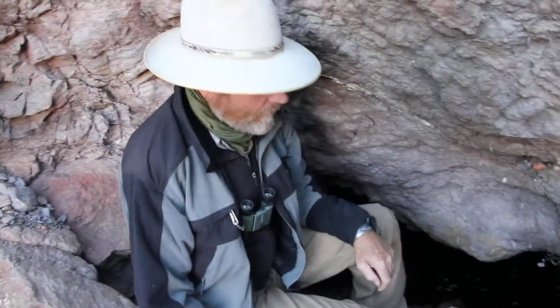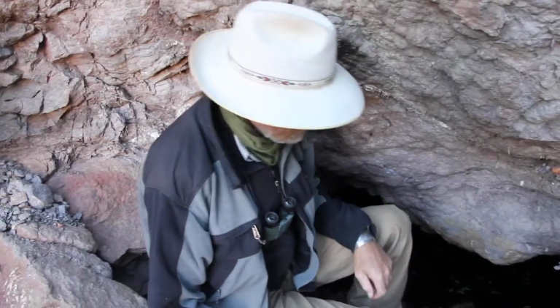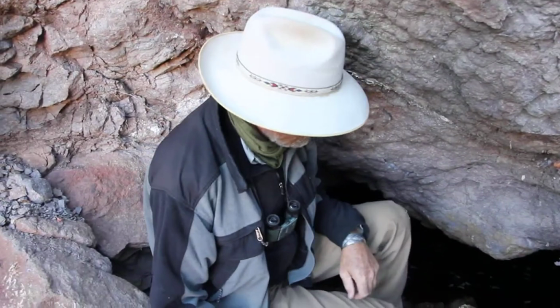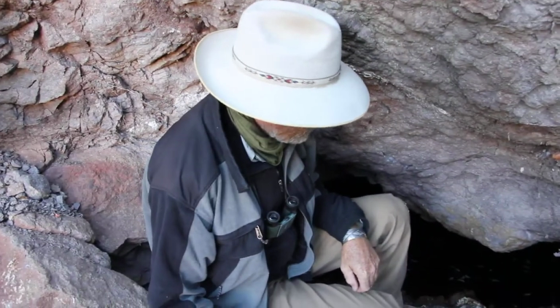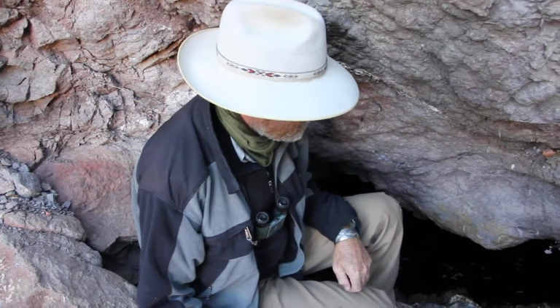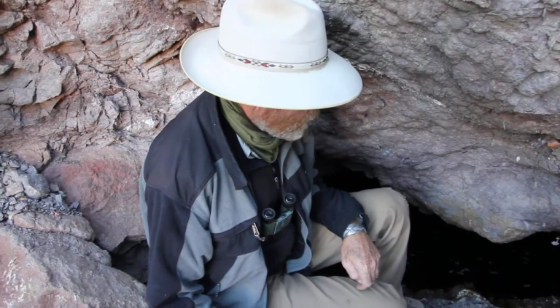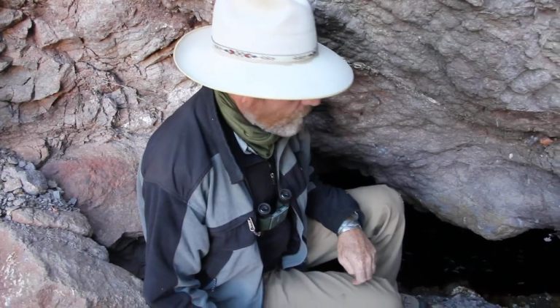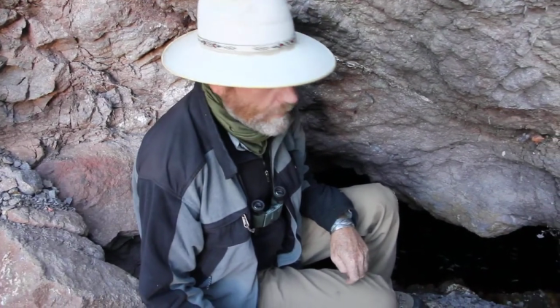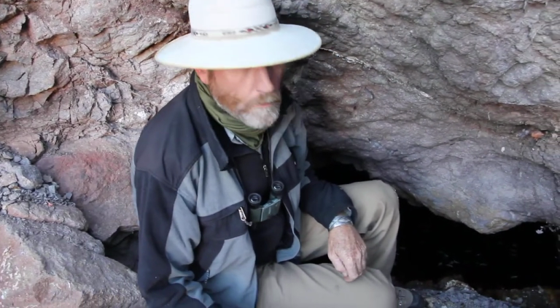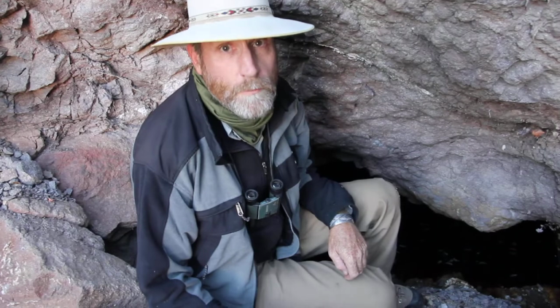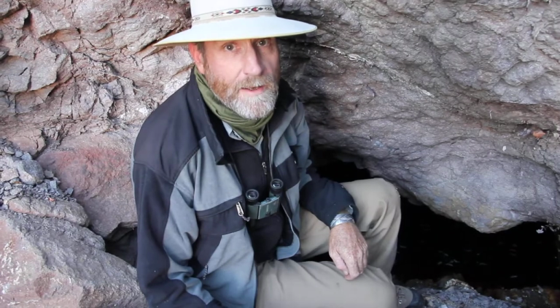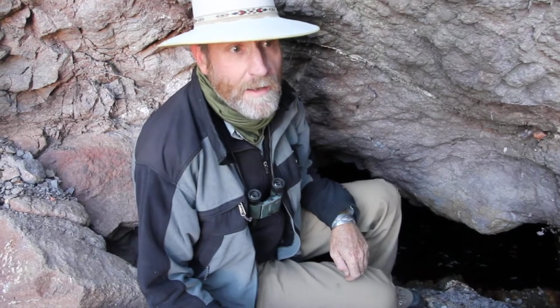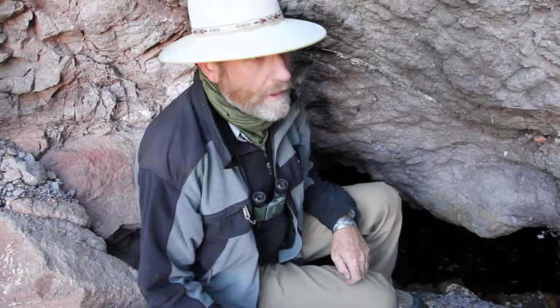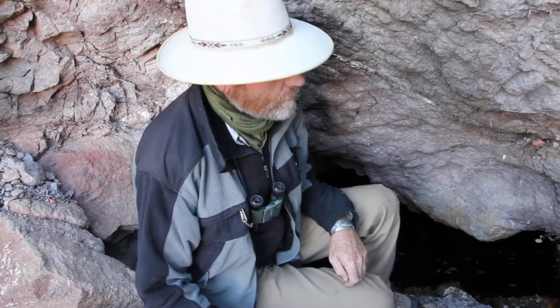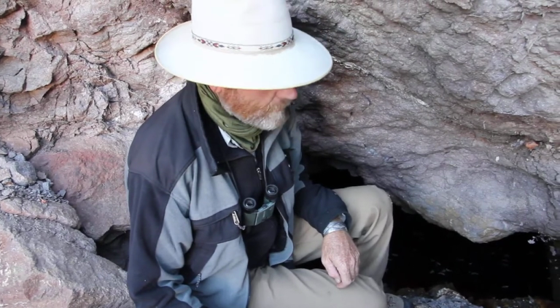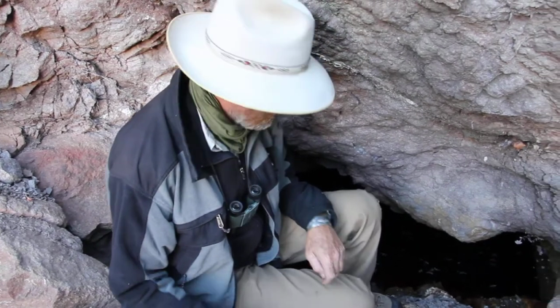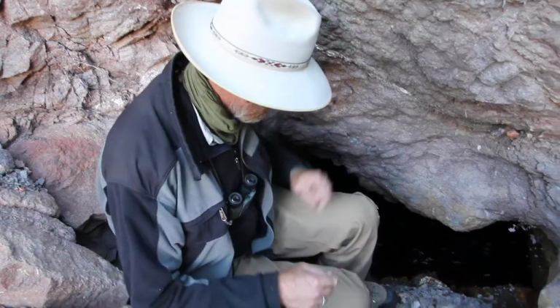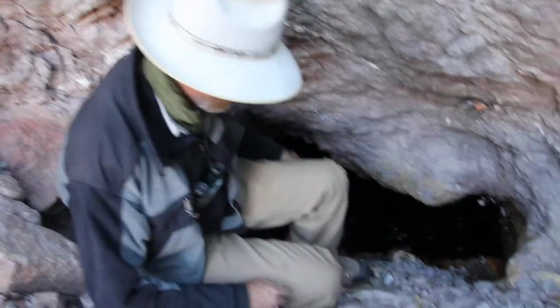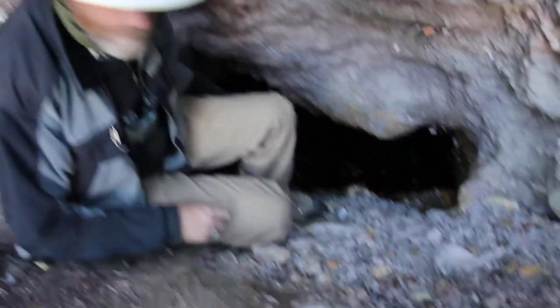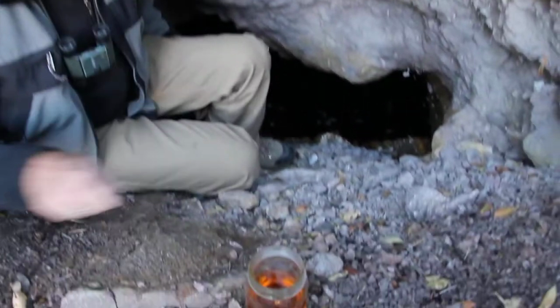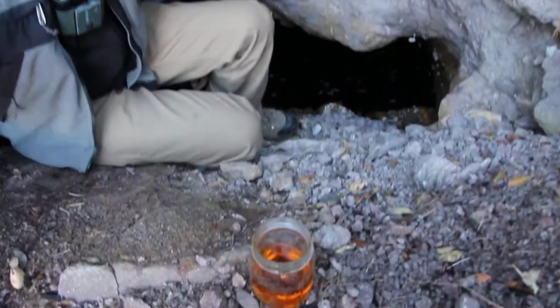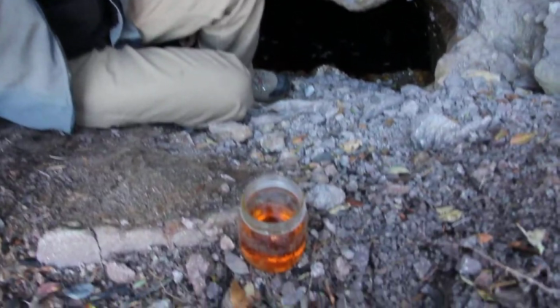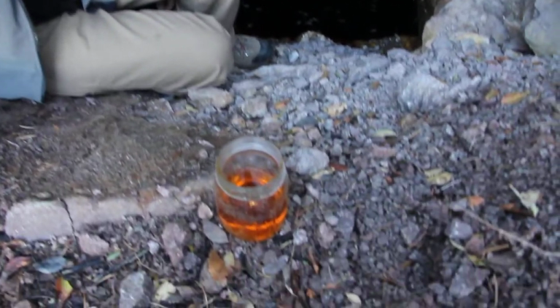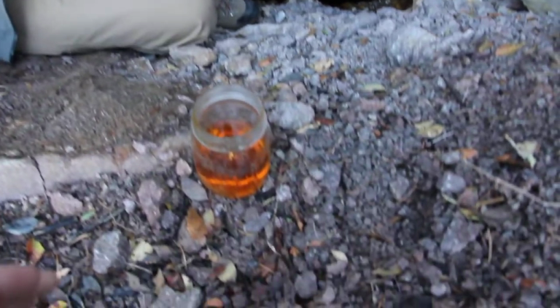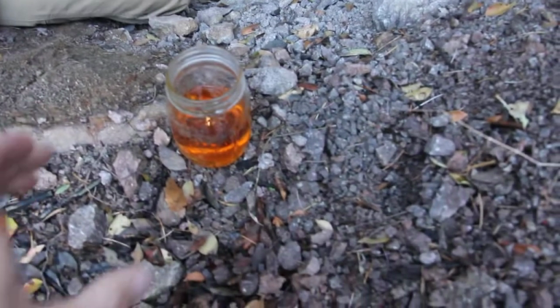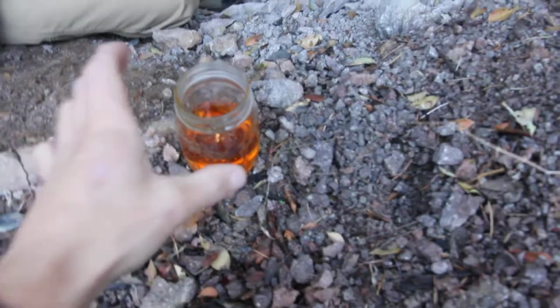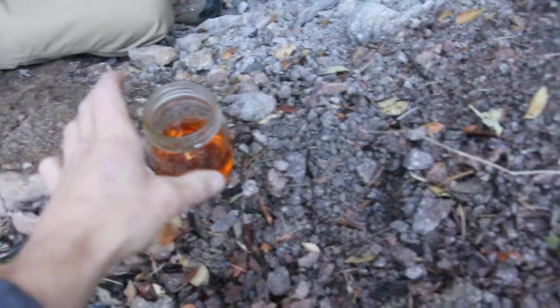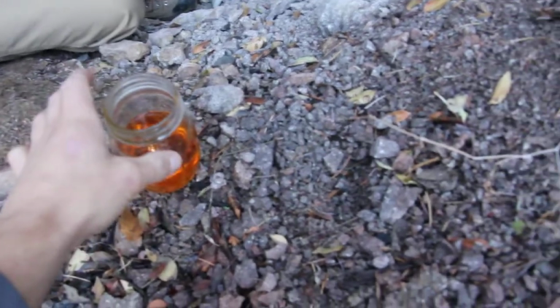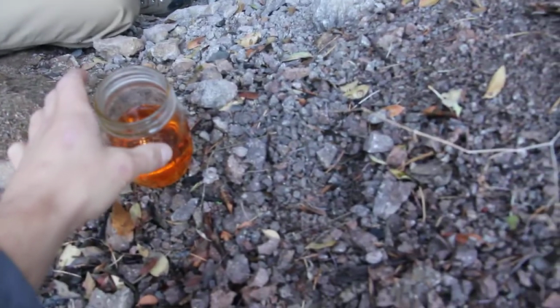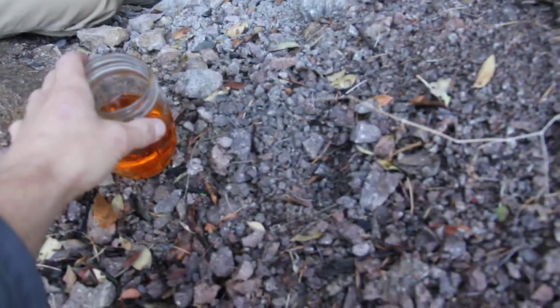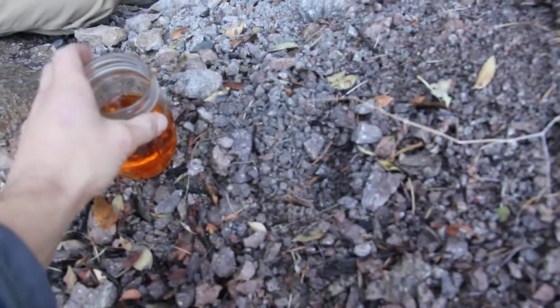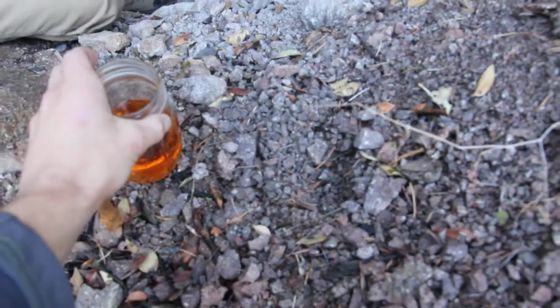Who knows how old this mine is? It's probably from around World War II, maybe. And you figure this right here seeps into over behind us where you see the pools and goes off into Harshaw Creek.